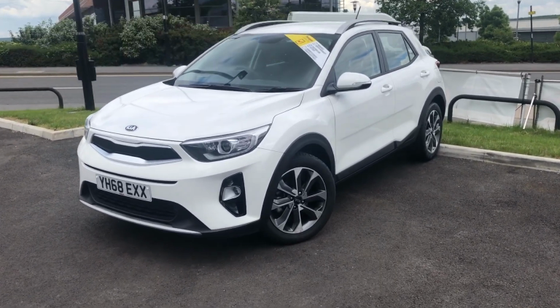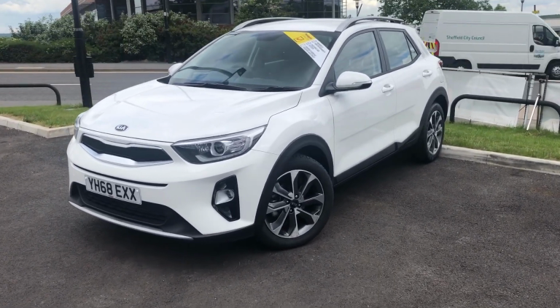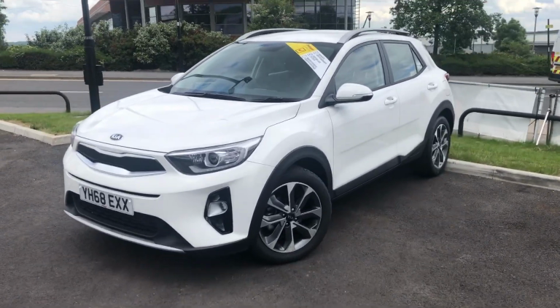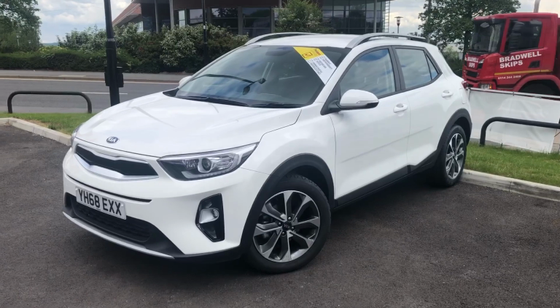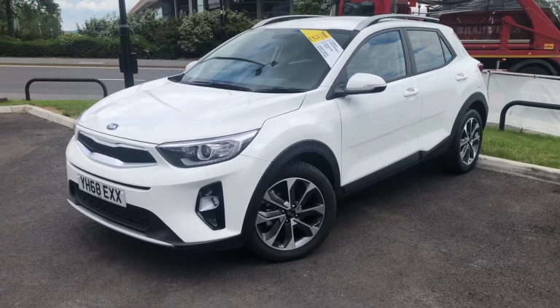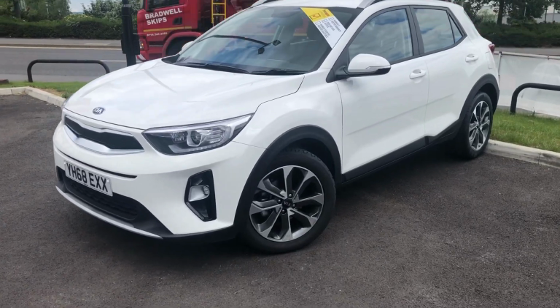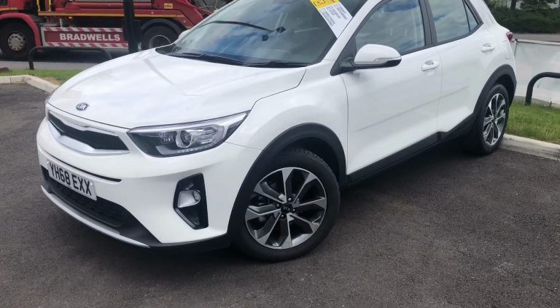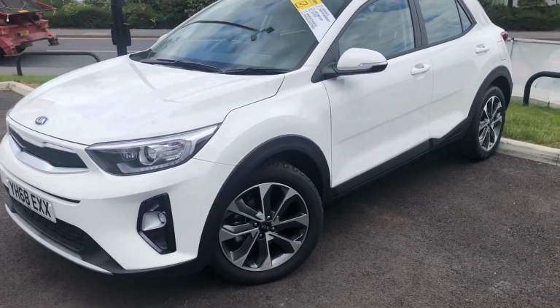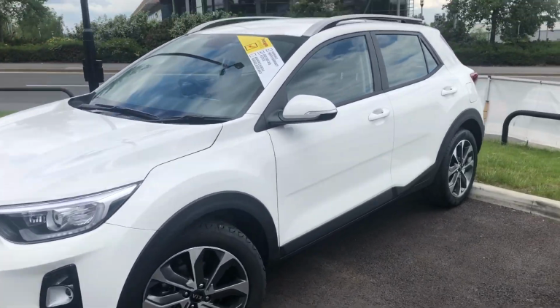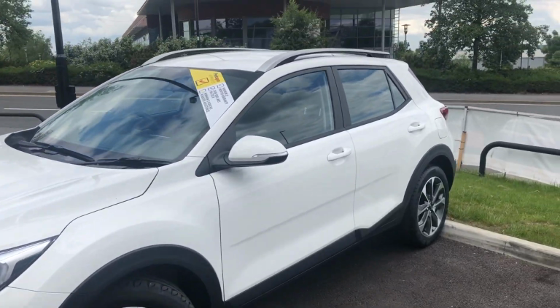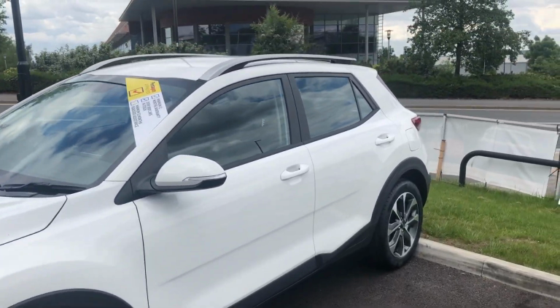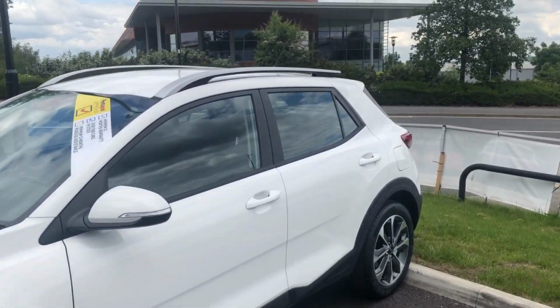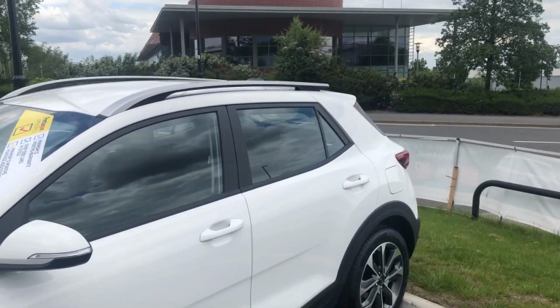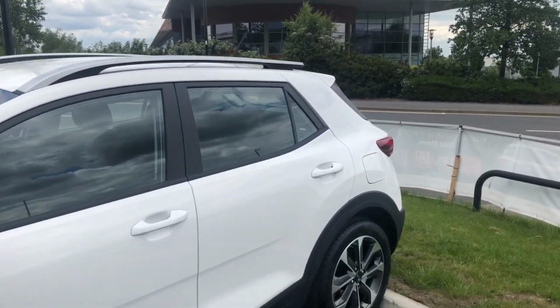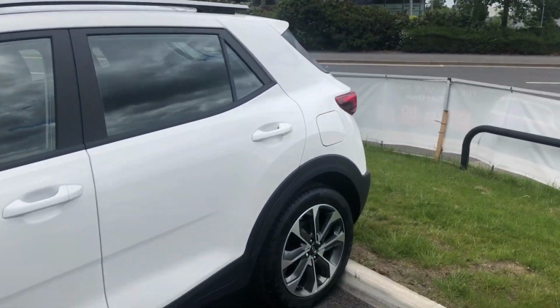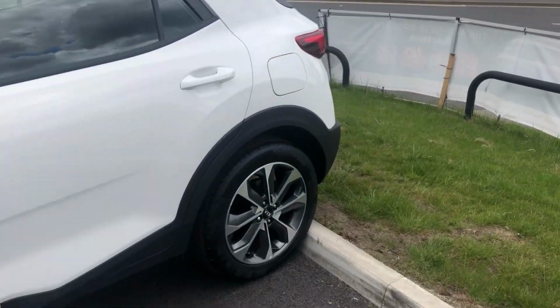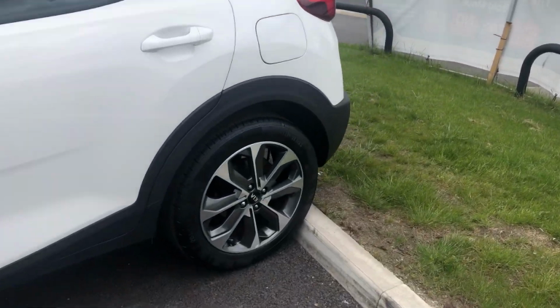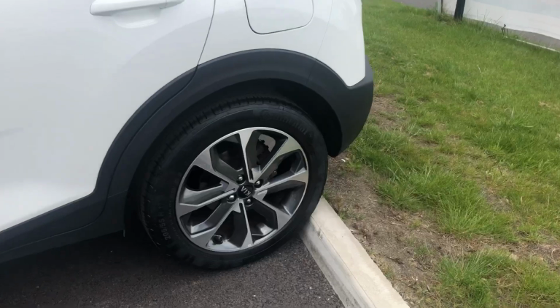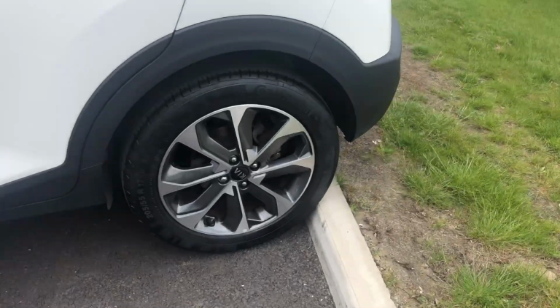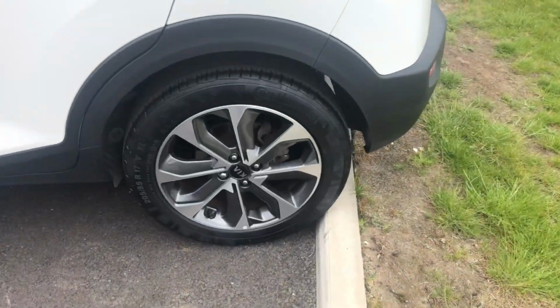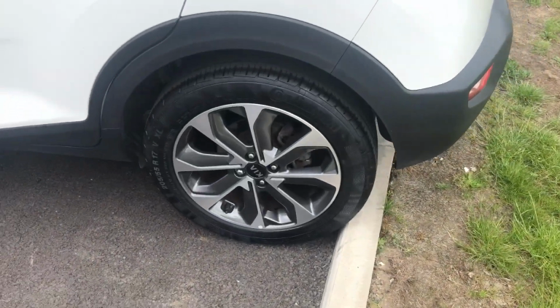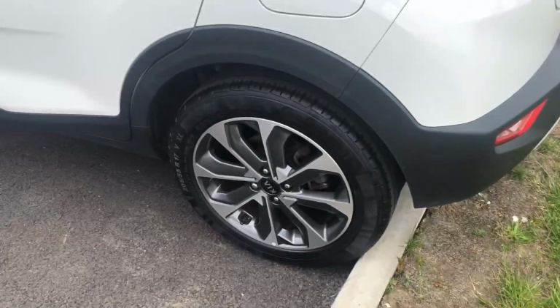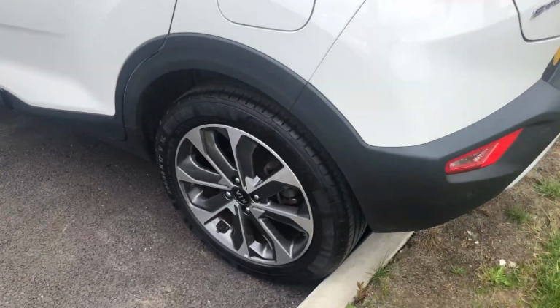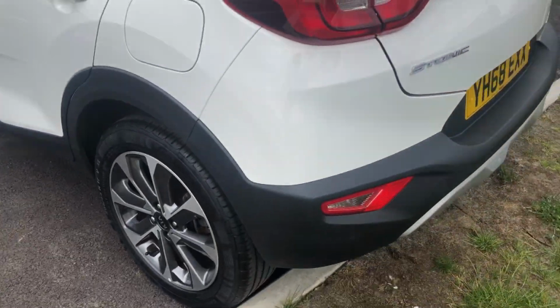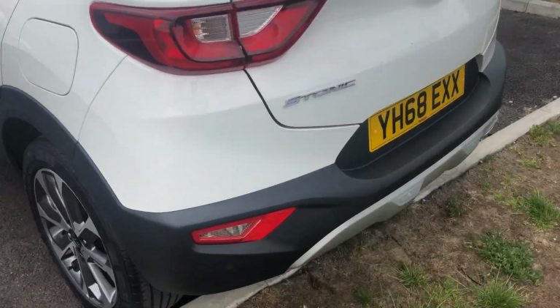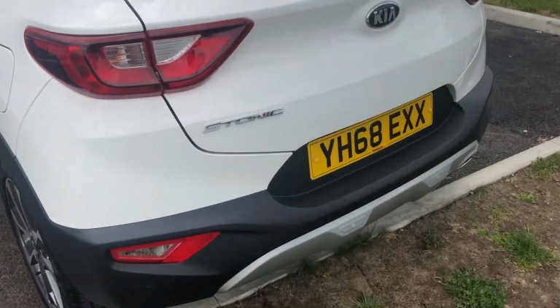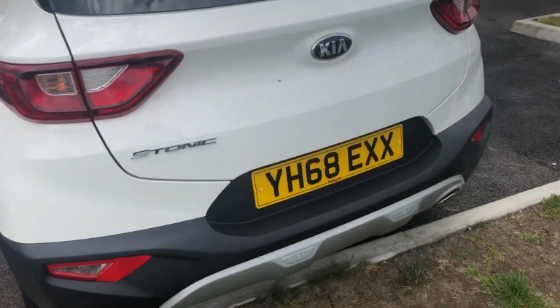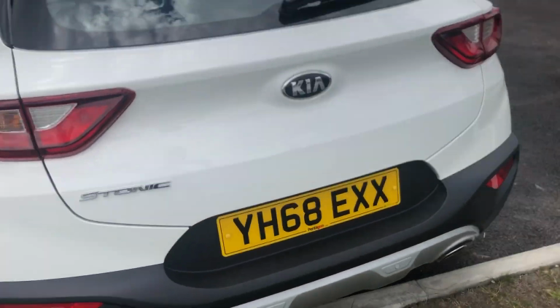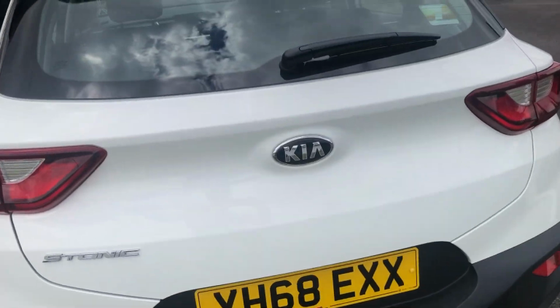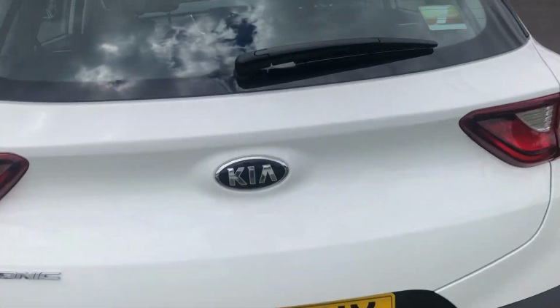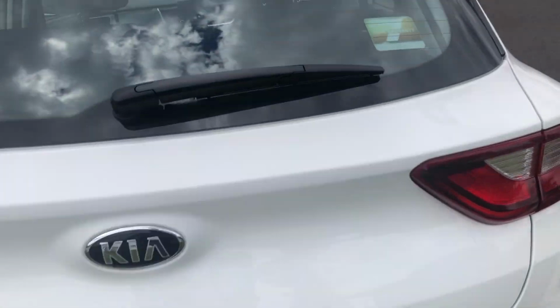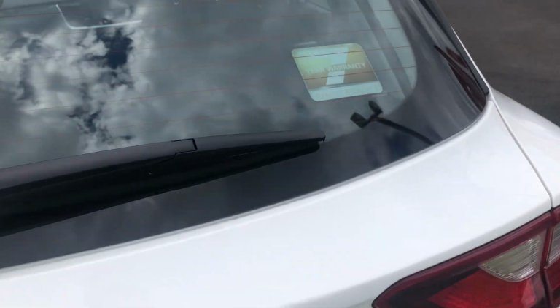The car comes complete with 17 inch offset alloy wheels. We've got five doors, roof rails, and a fantastic finish on those alloy wheels.